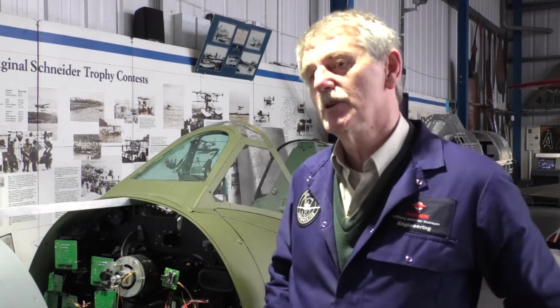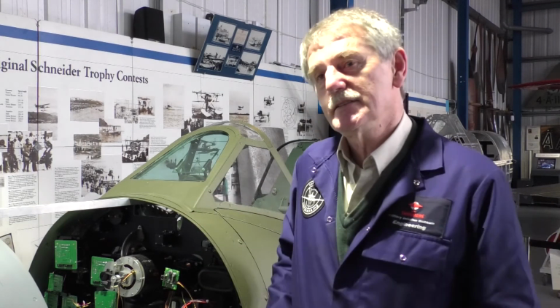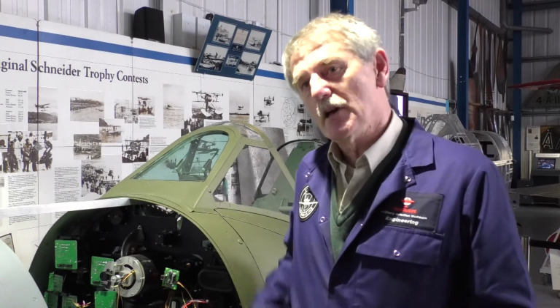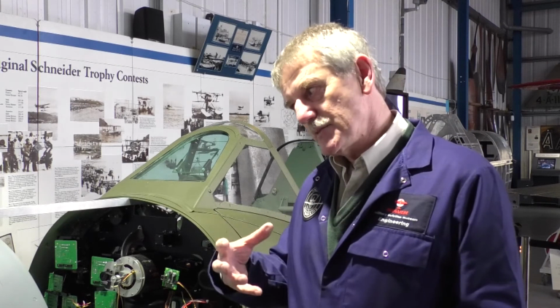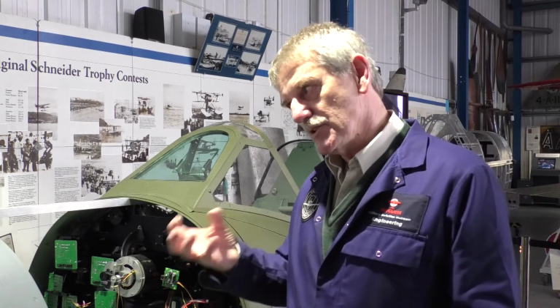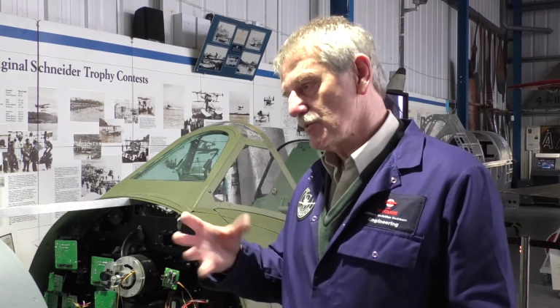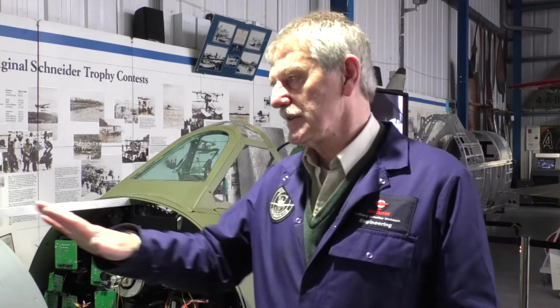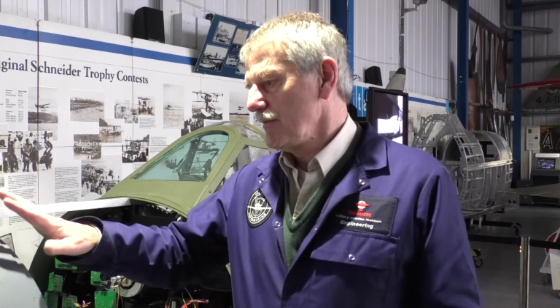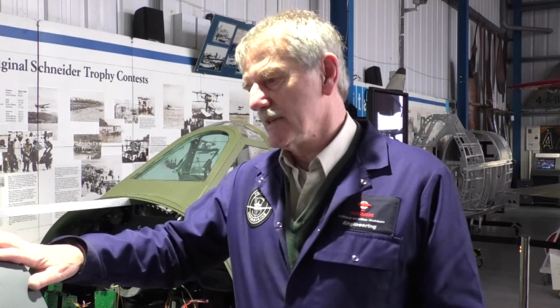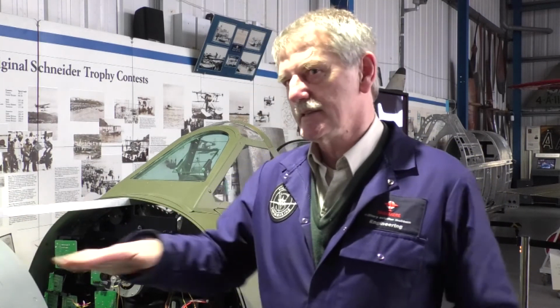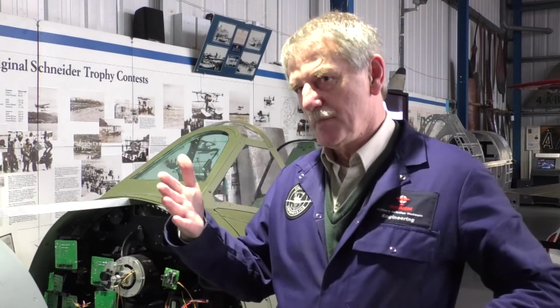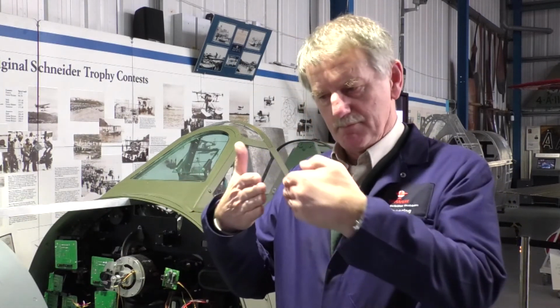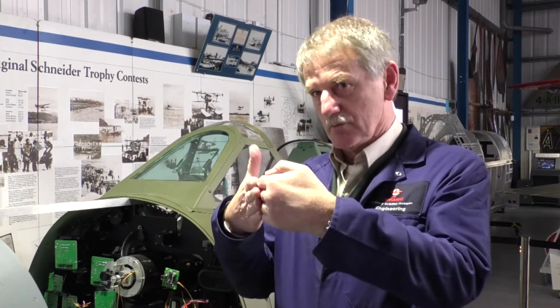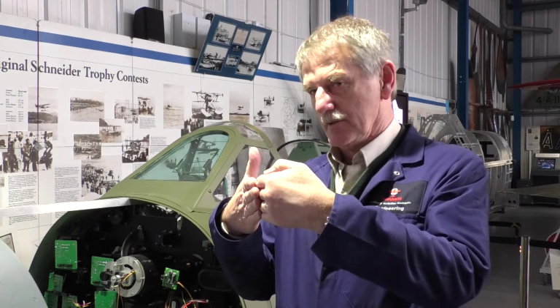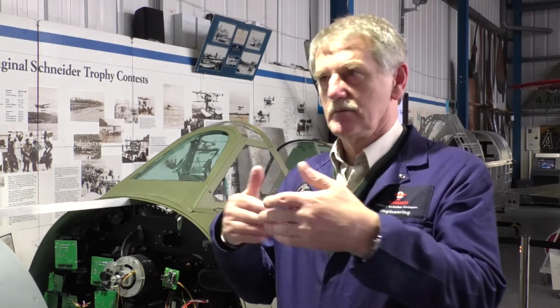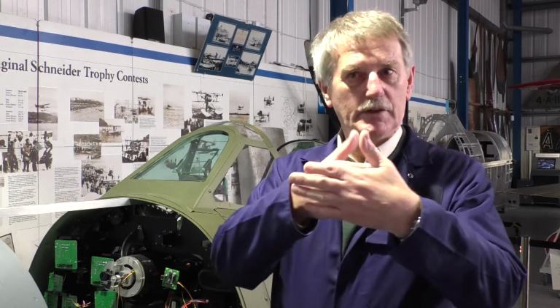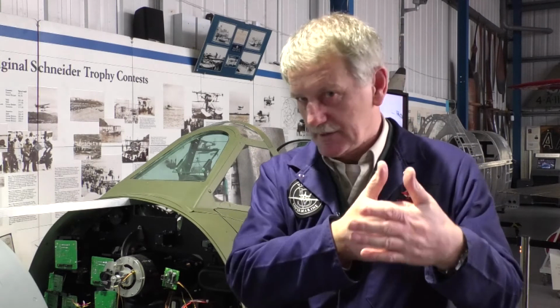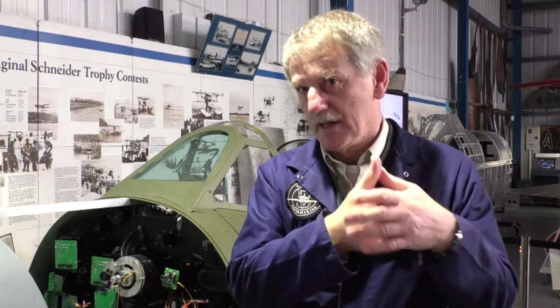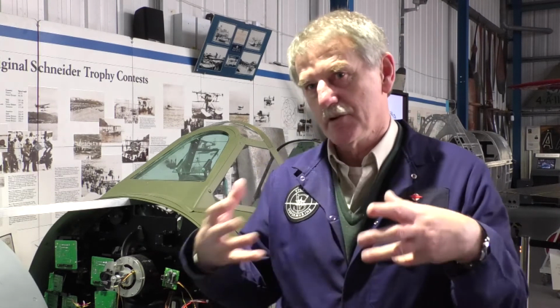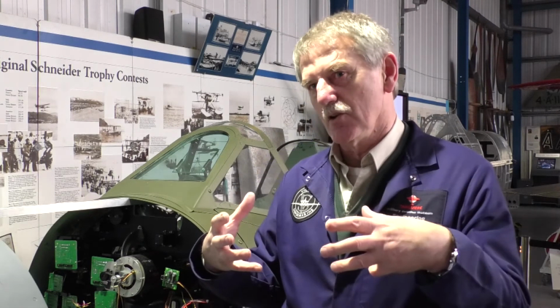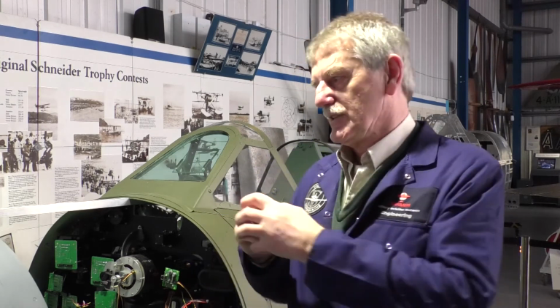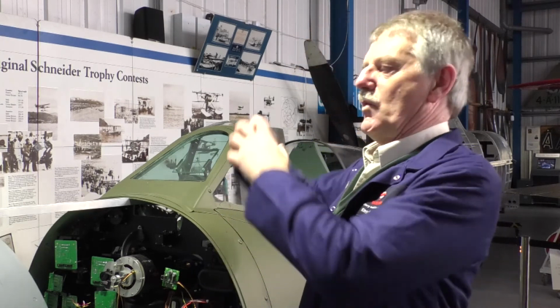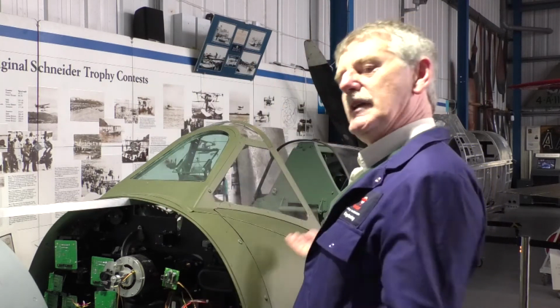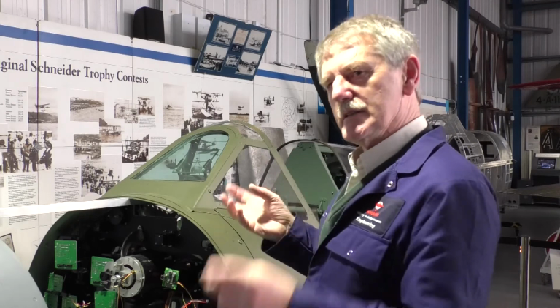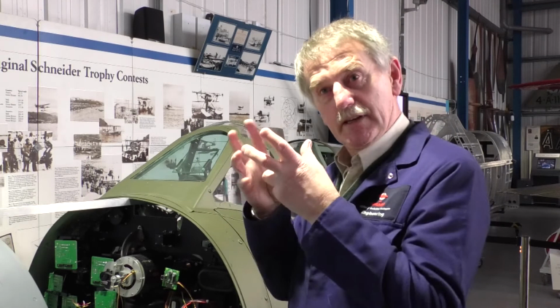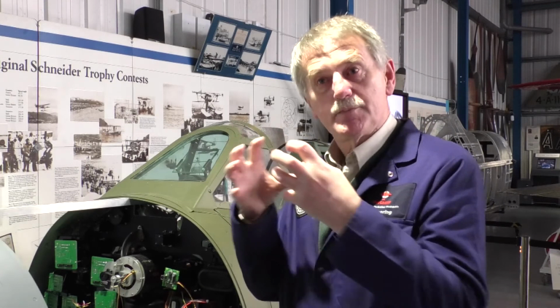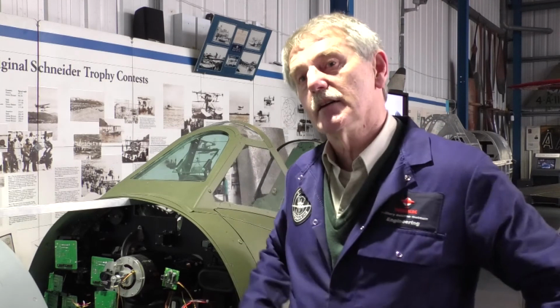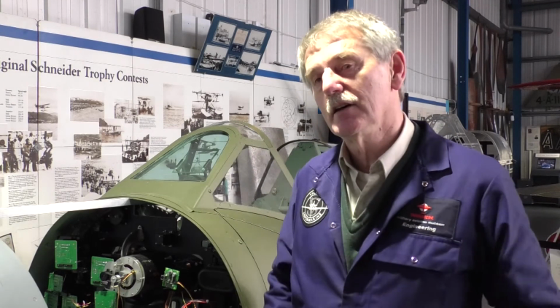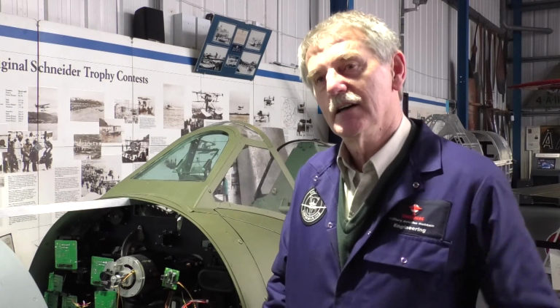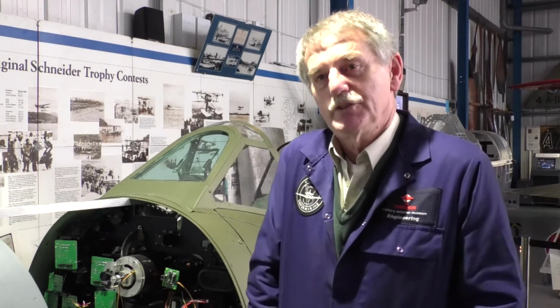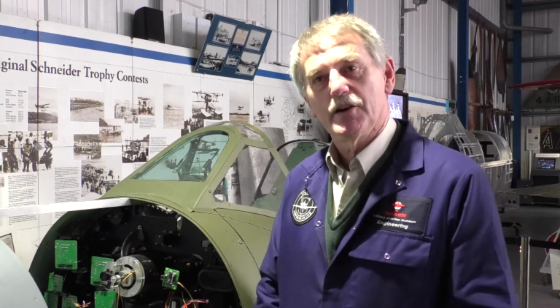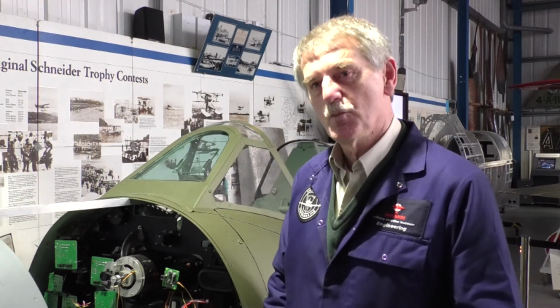Sometimes it comes down to just the individual parts because no matter what this is, it's one piece bolted or riveted to another, bolted or riveted to another, and so it goes on. It's not one complete piece — it's lots of little bits put together. So they're all satisfying in their own way.